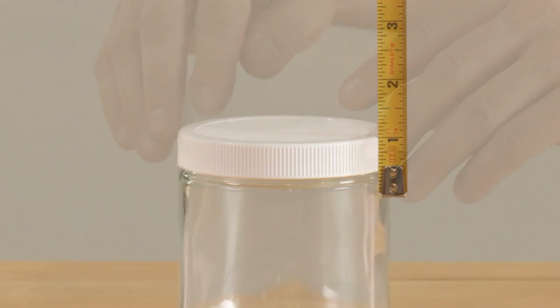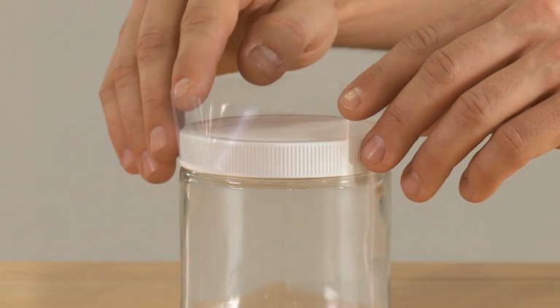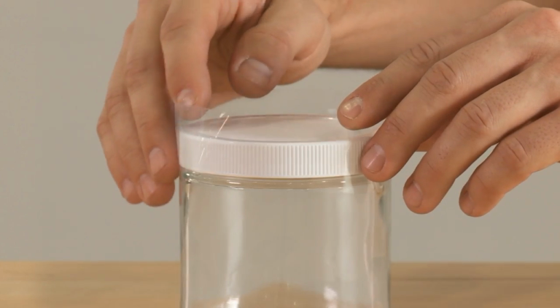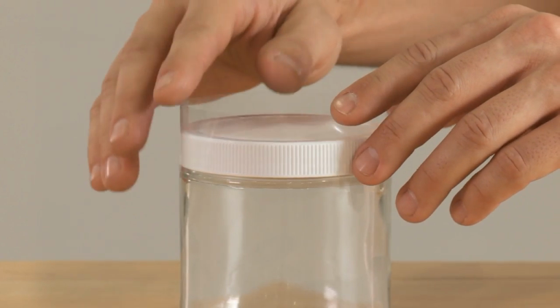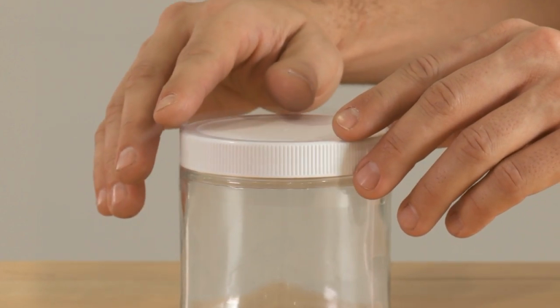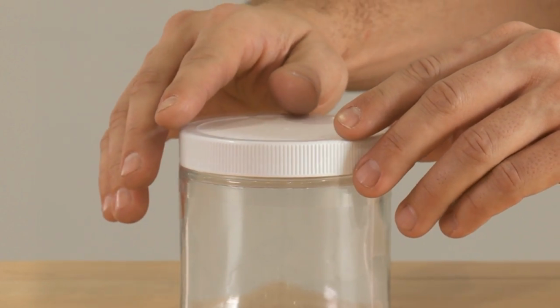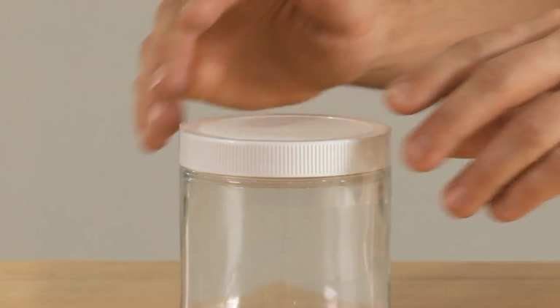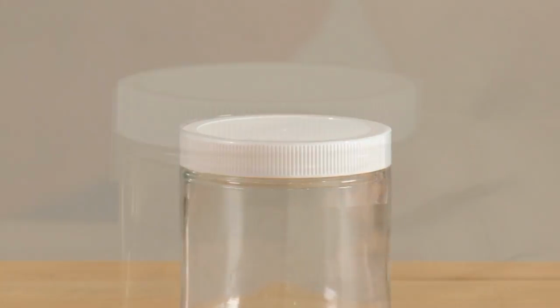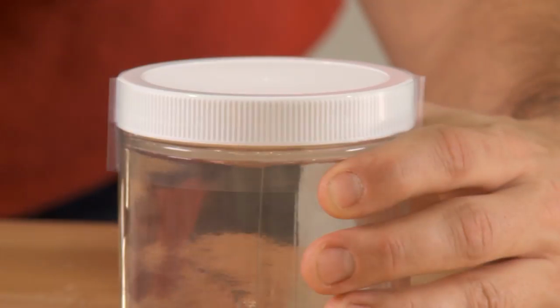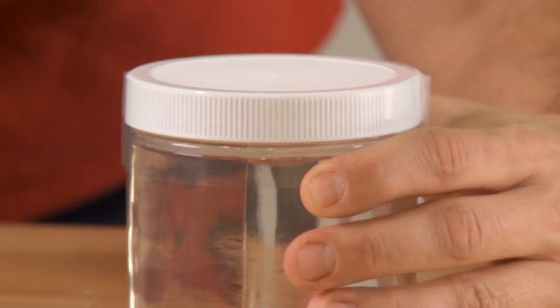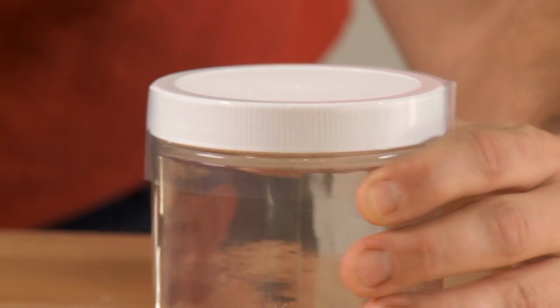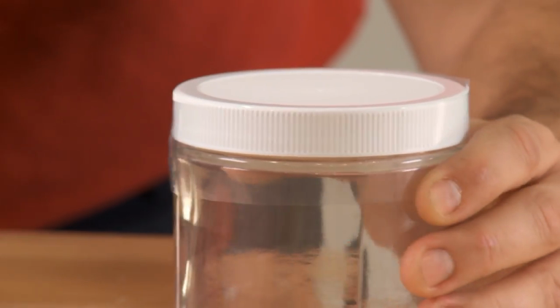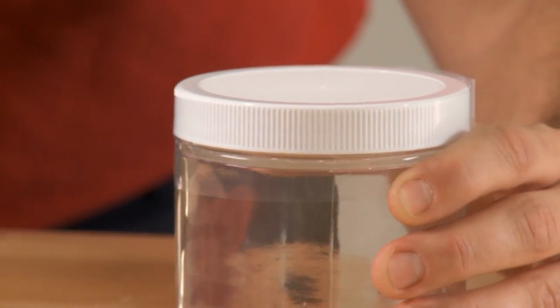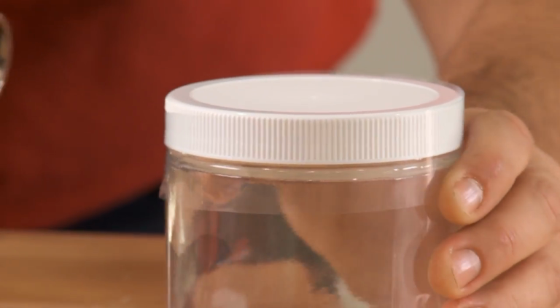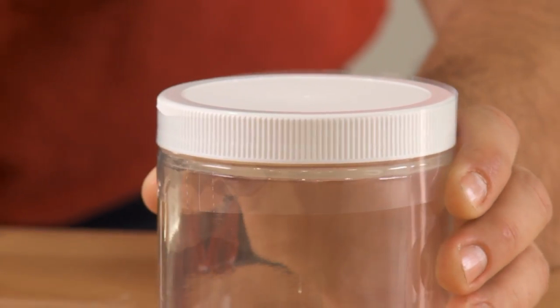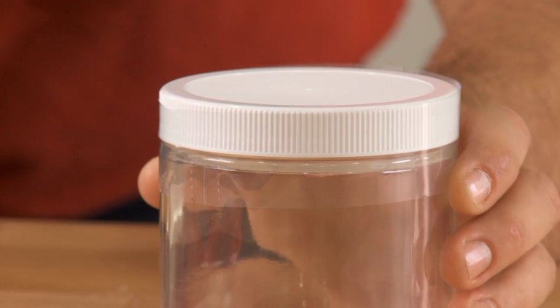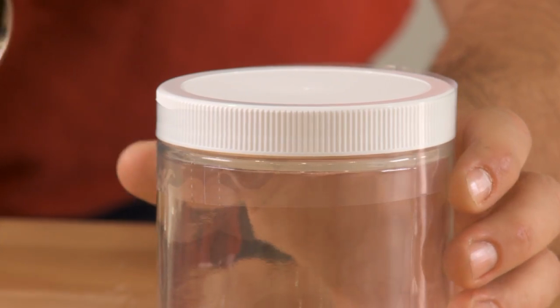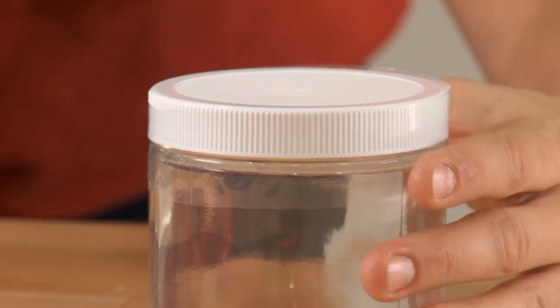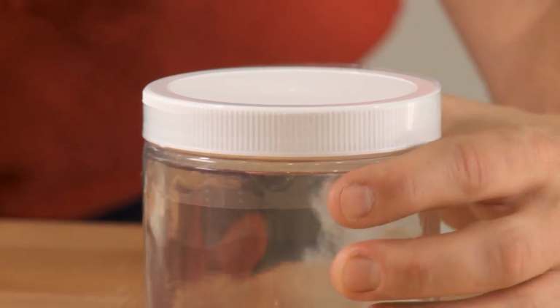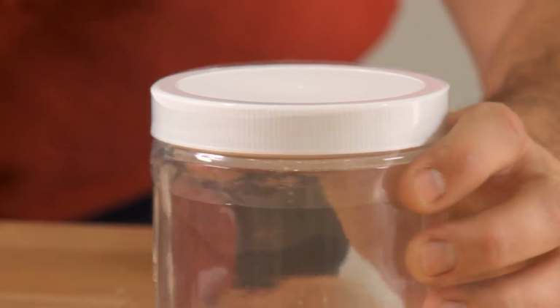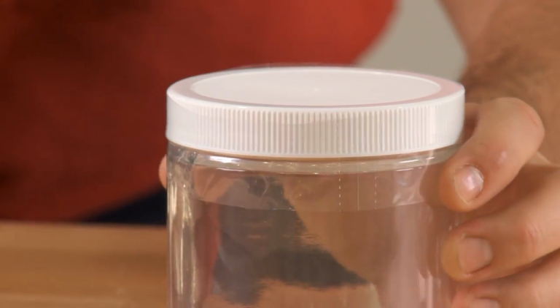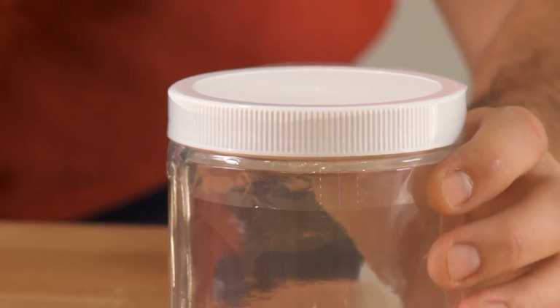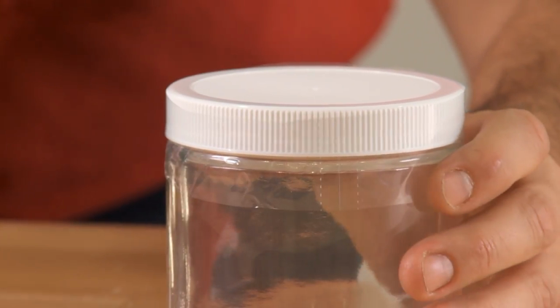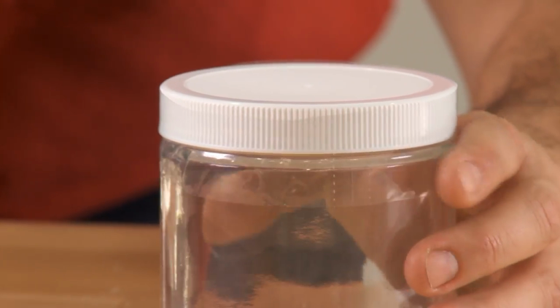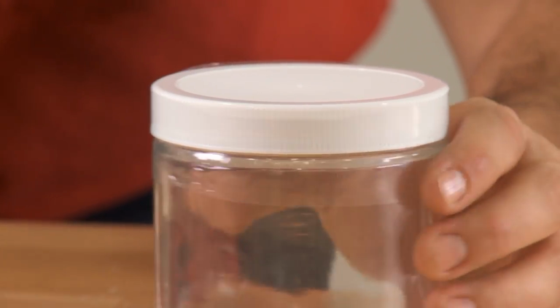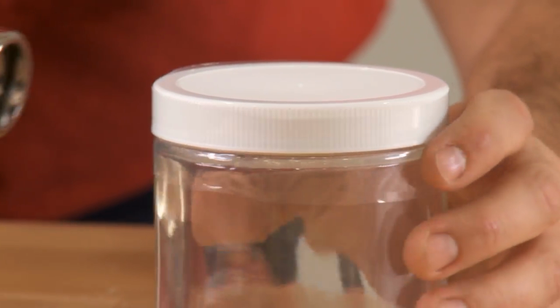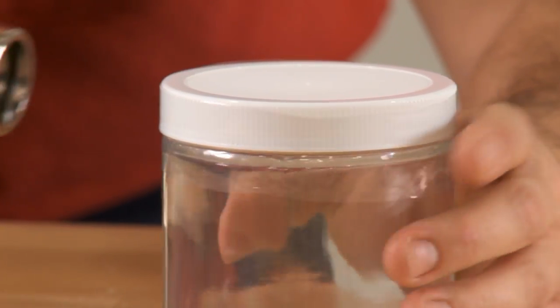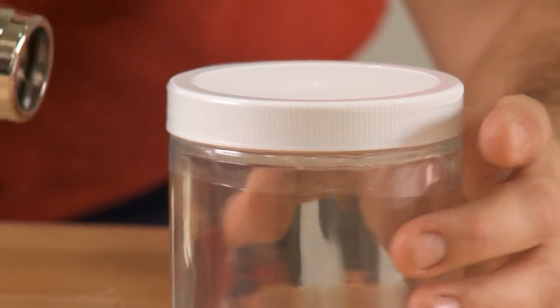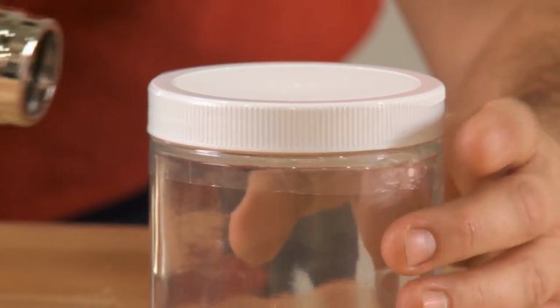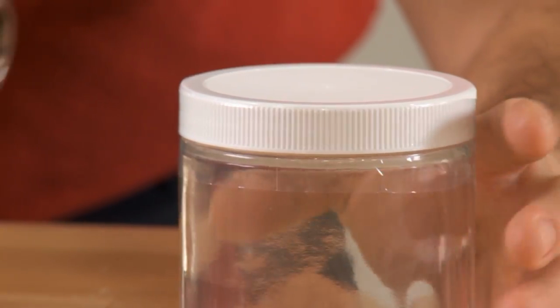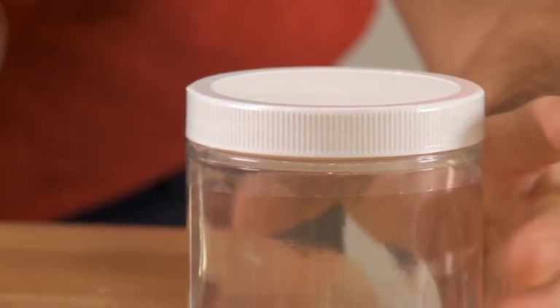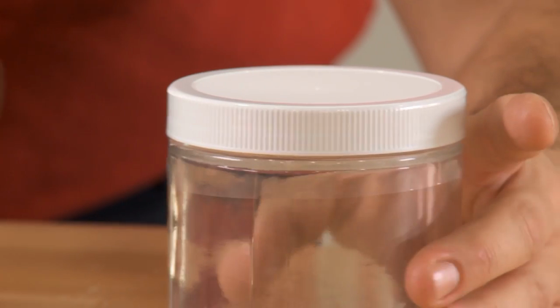To secure the shrink band, slip the band over the cap and apply heat evenly with a heat gun until sealed so that the cap cannot be removed and replaced without tearing the band.